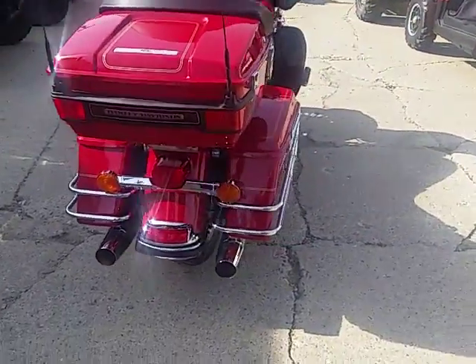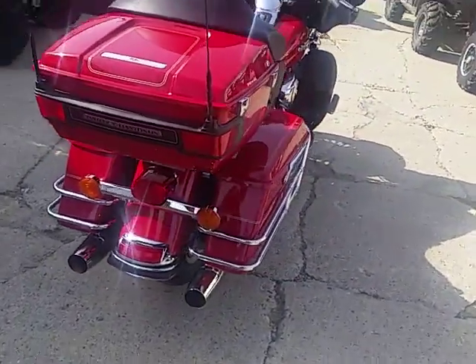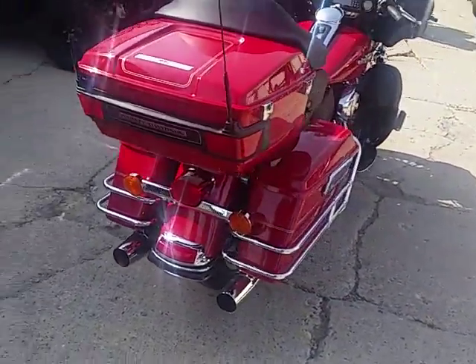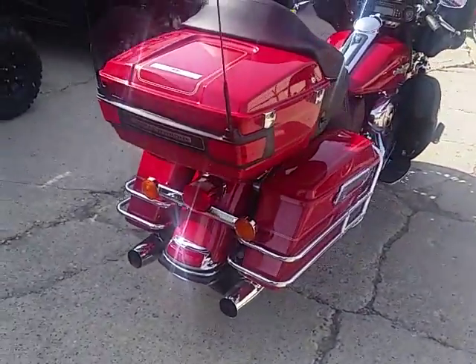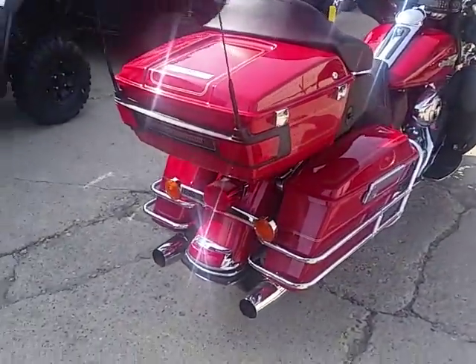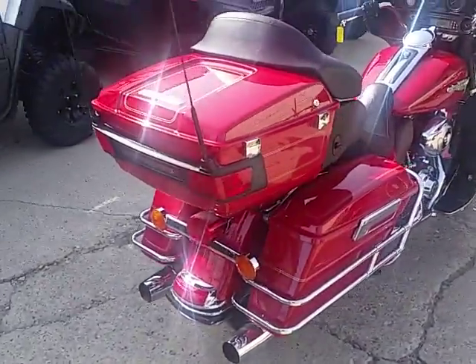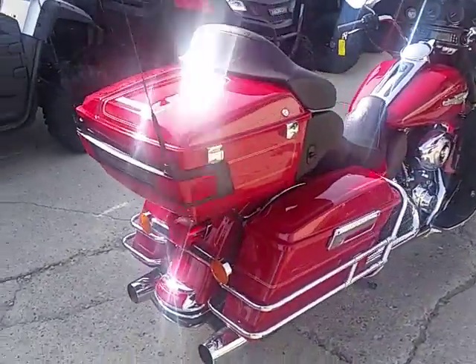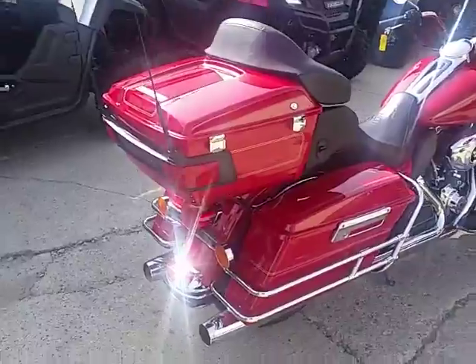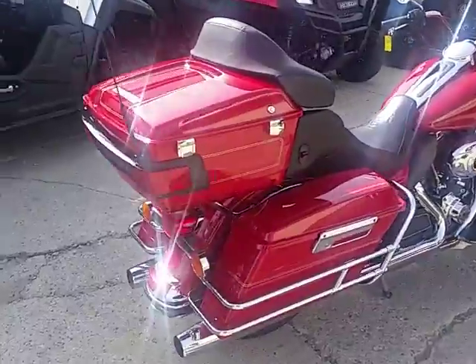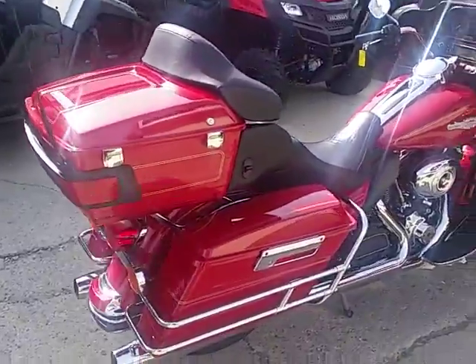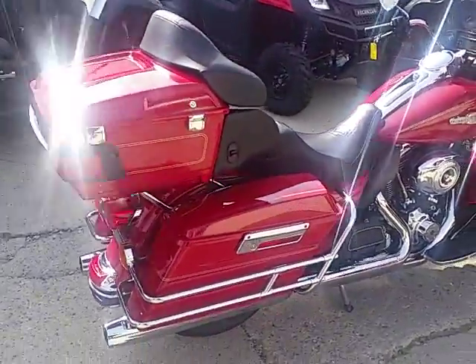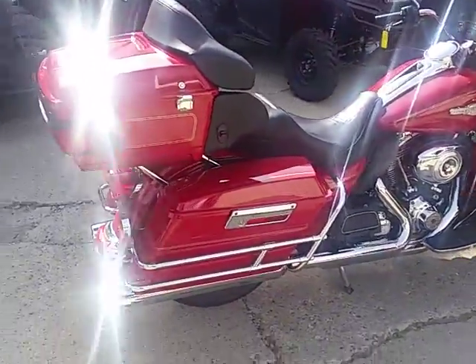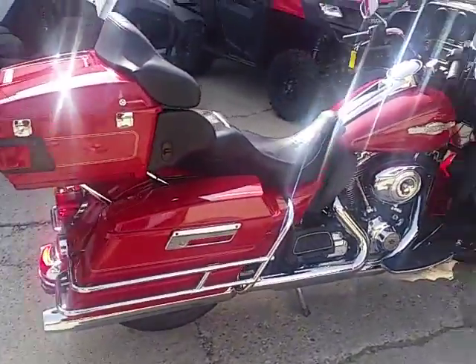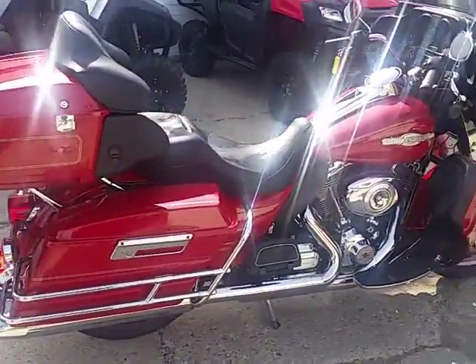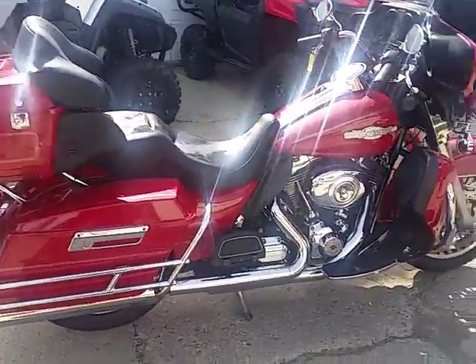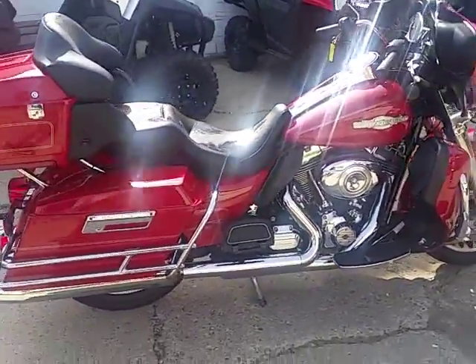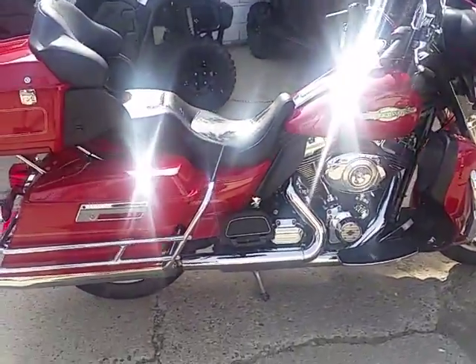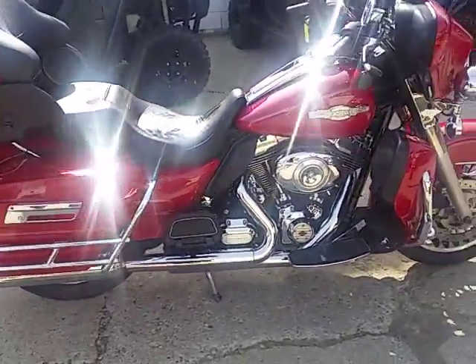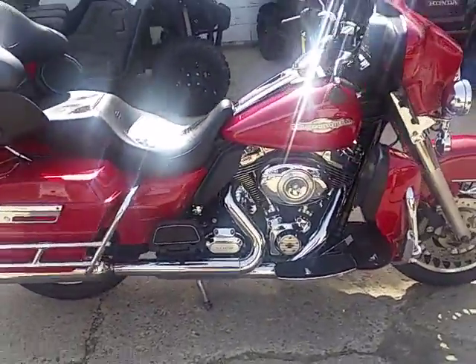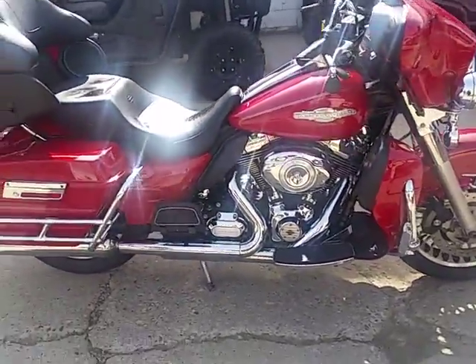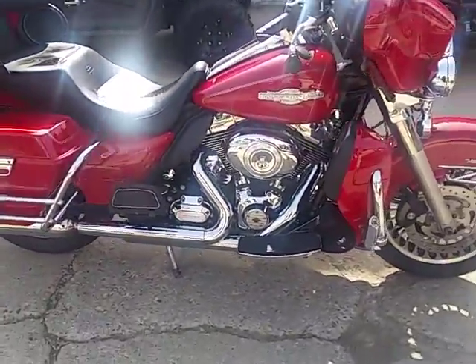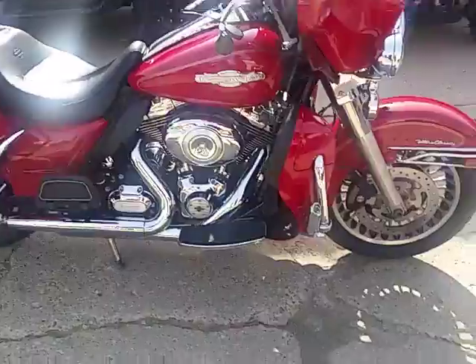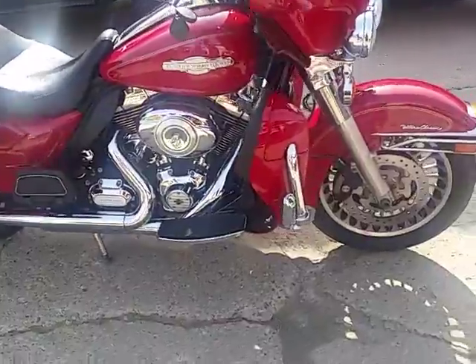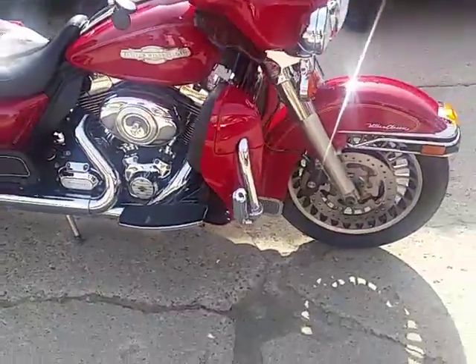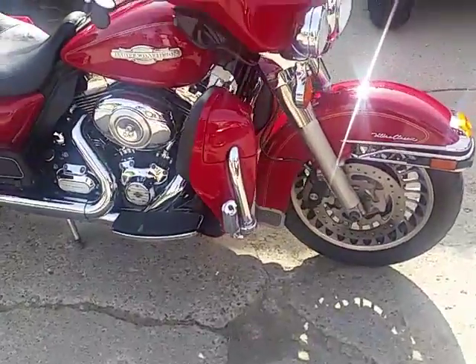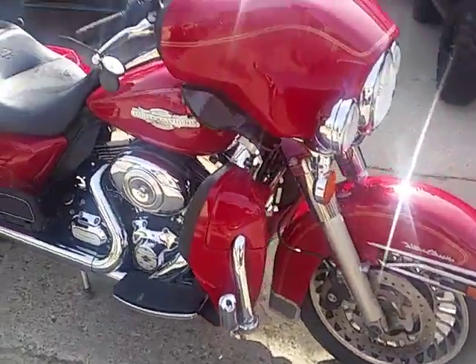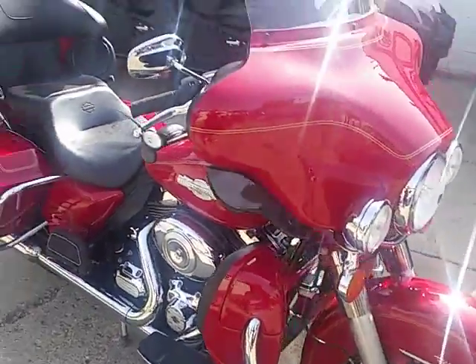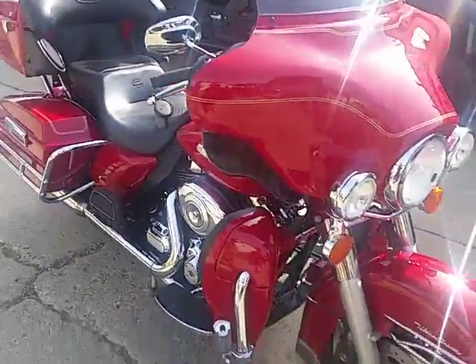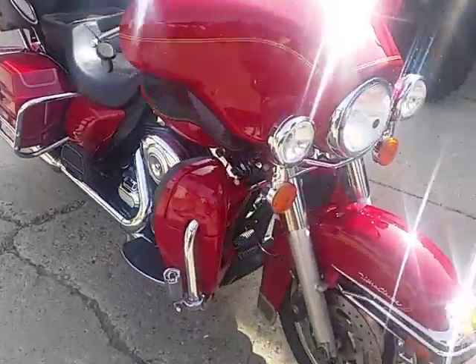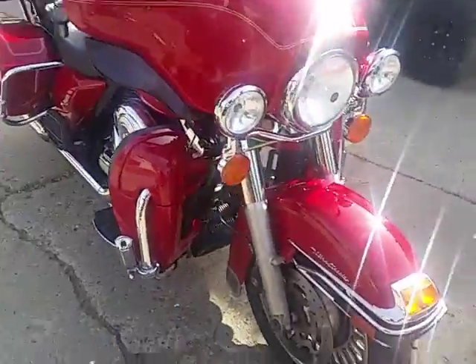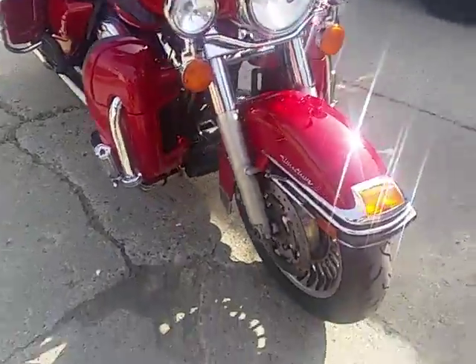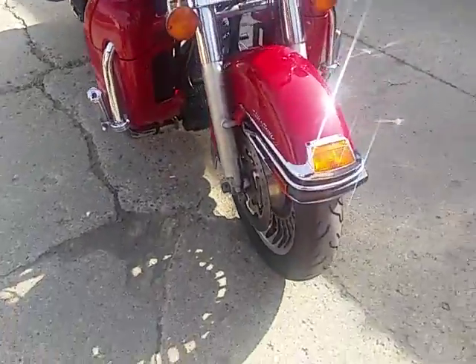It's a 2012 Harley-Davidson Electraglide Ultra Classic Firefighter Special Edition for sale. We got this thing priced to move at $13,900. Comes with a big 103 cubic inch motor — this thing runs strong.